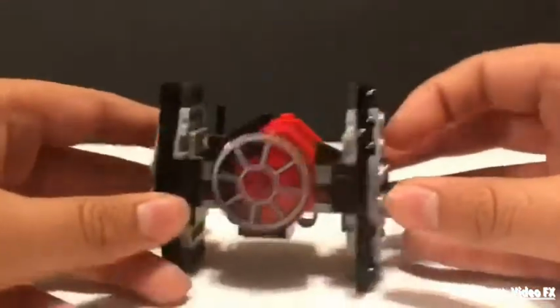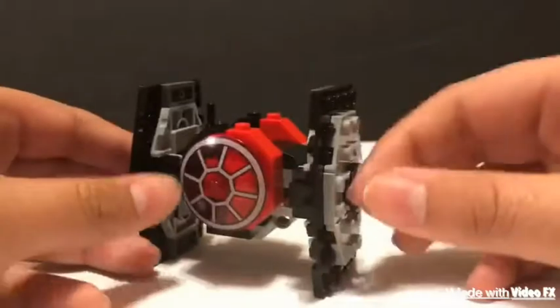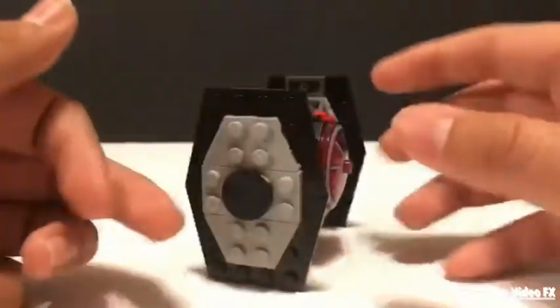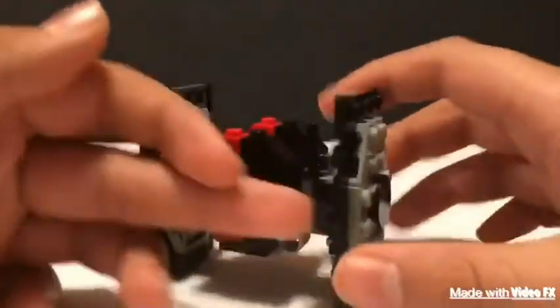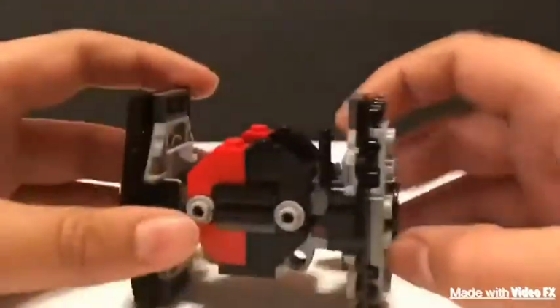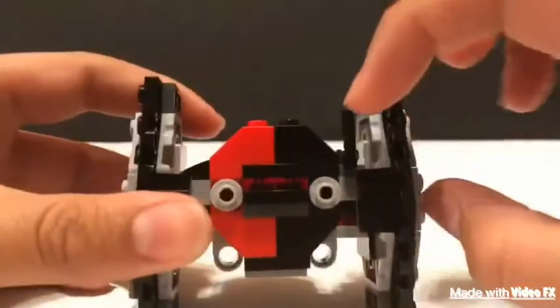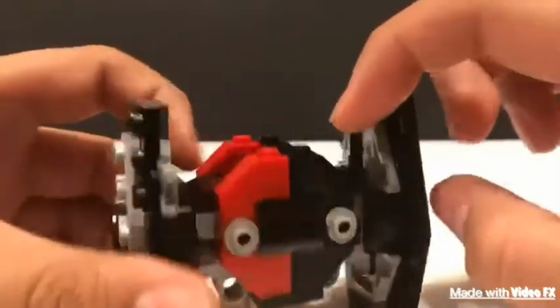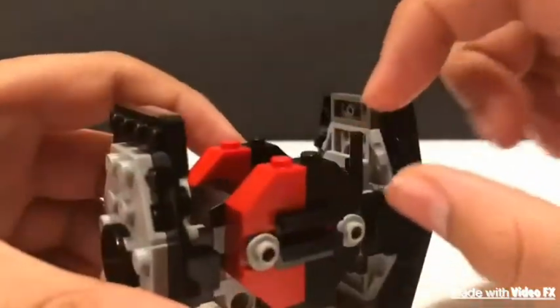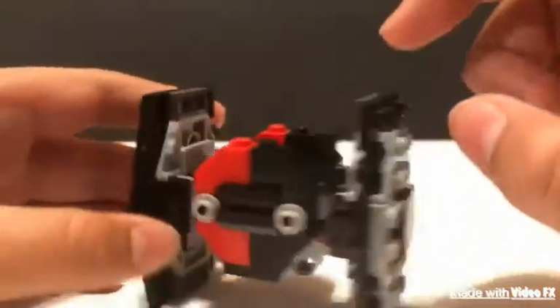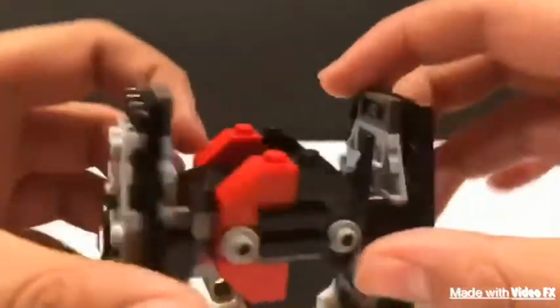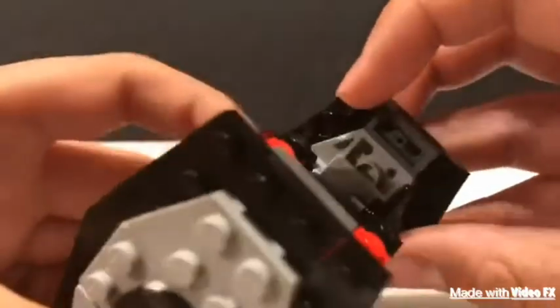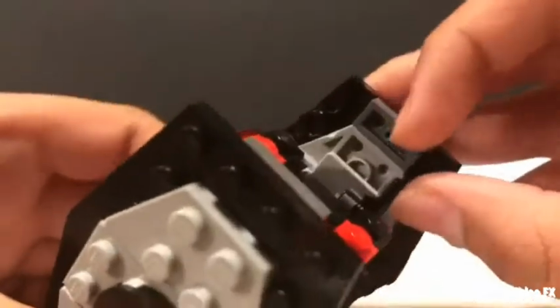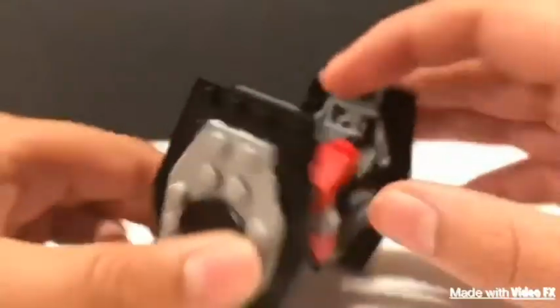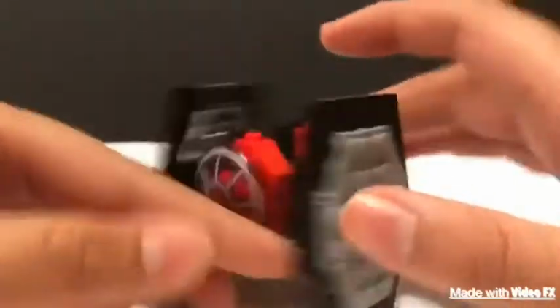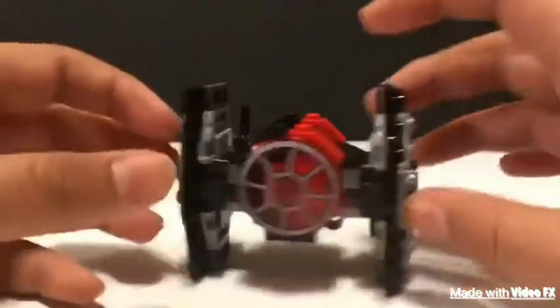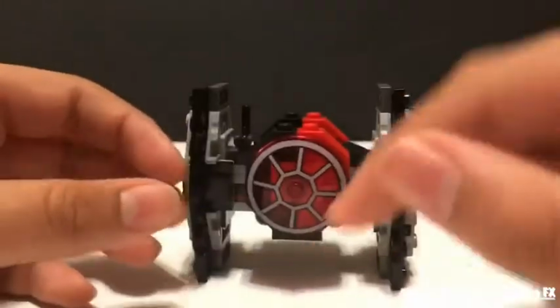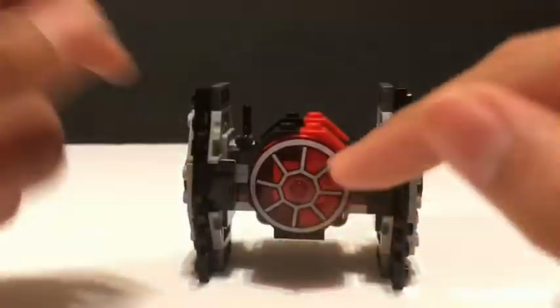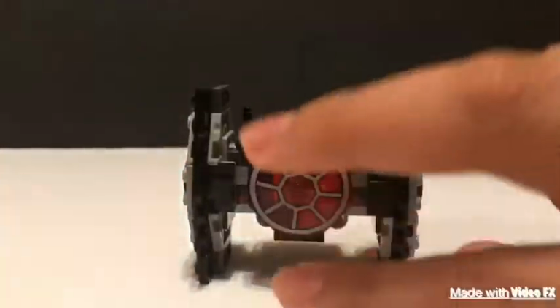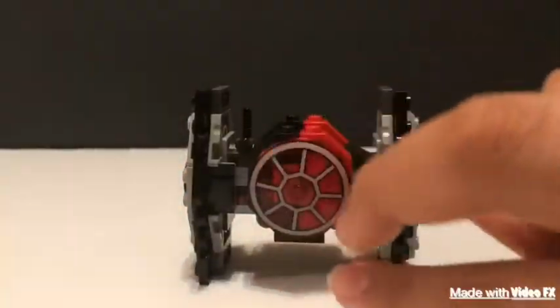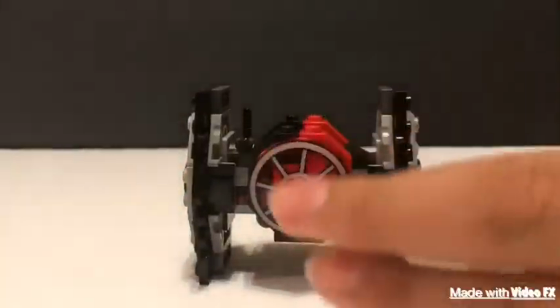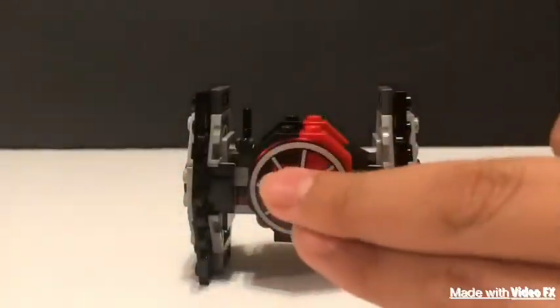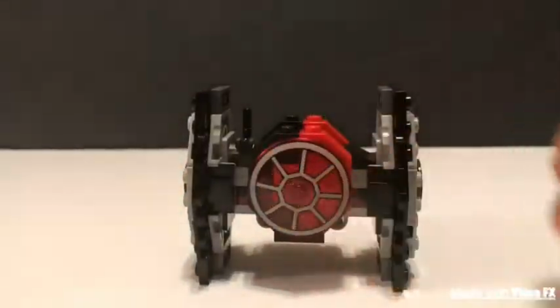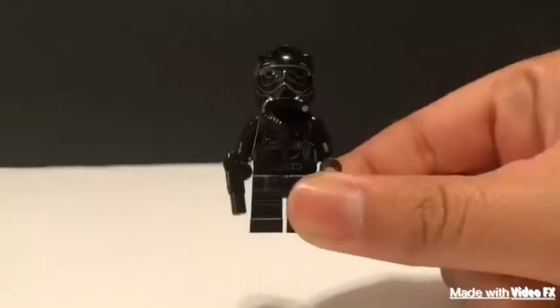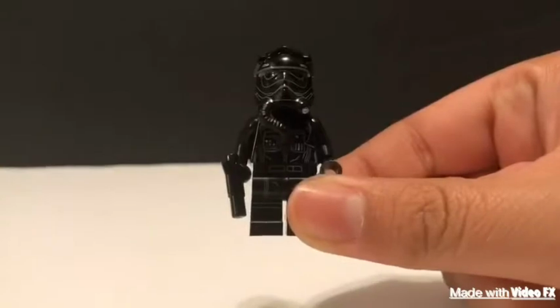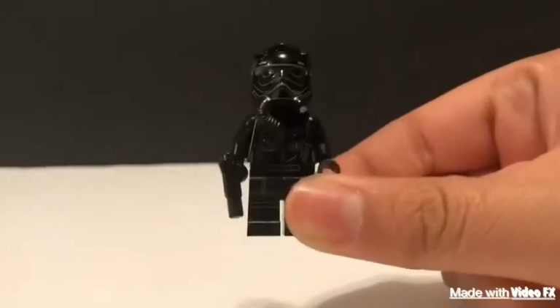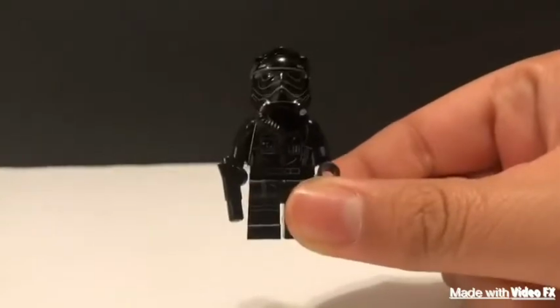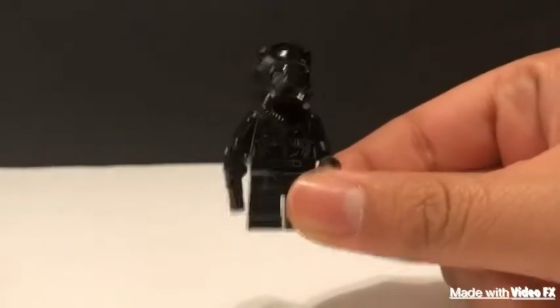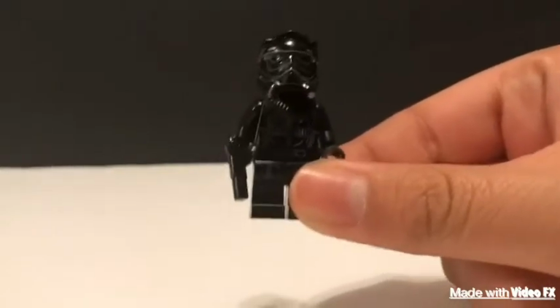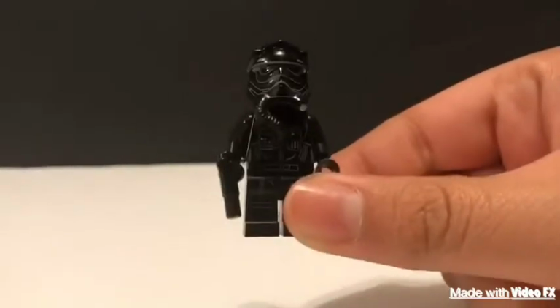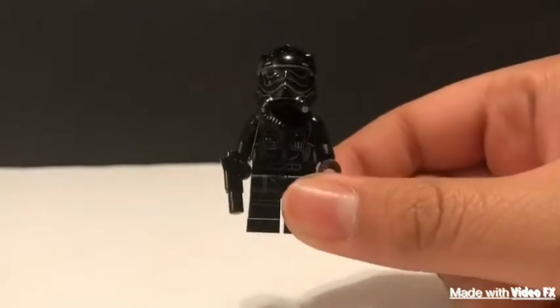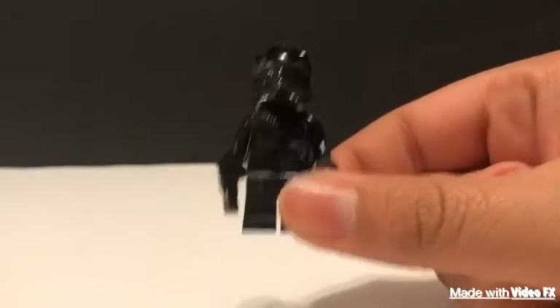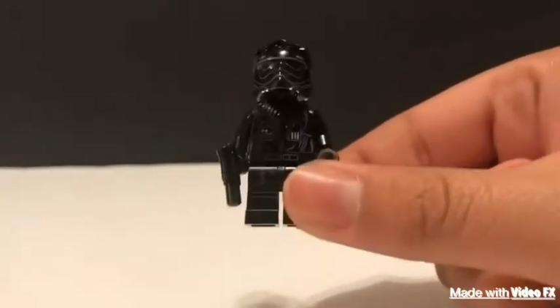I almost confused the little antenna piece right here for the blaster at first. But anyway, let's get on to the pilot — here's a TIE Fighter pilot, it's a very interesting figure.